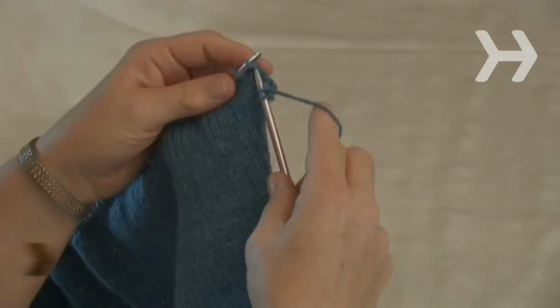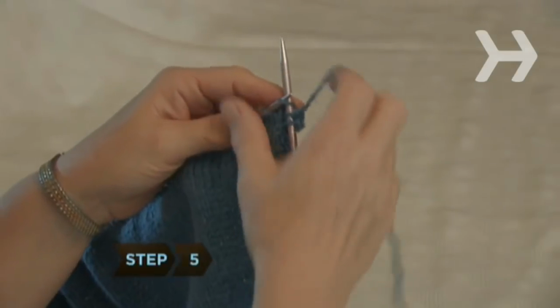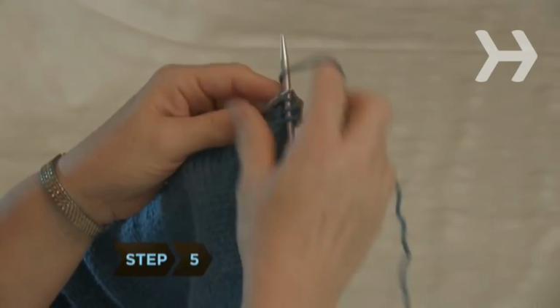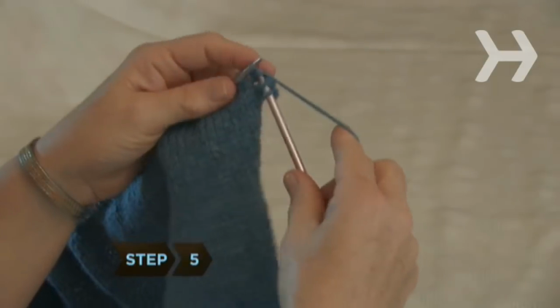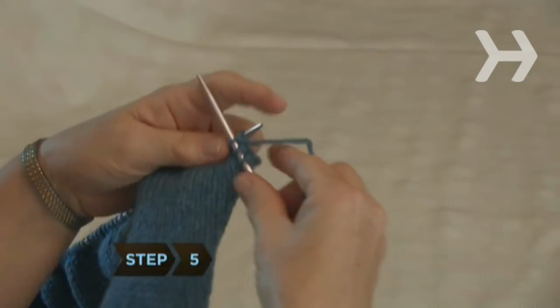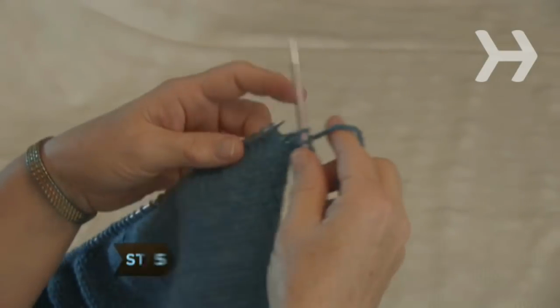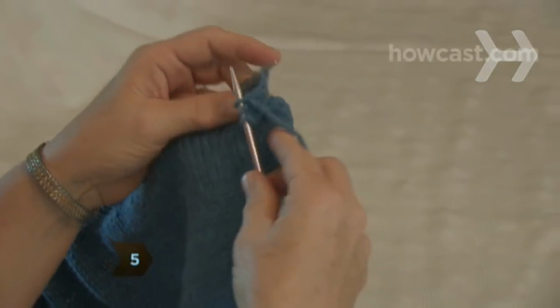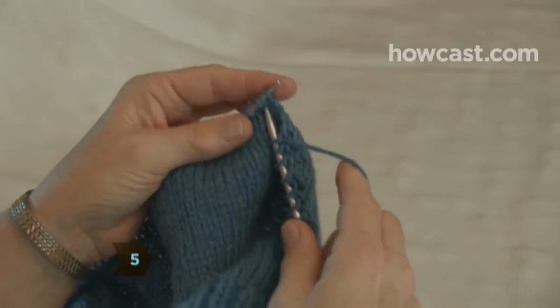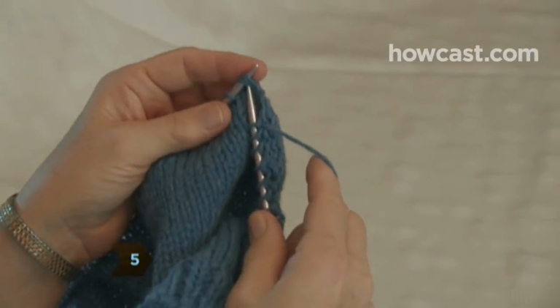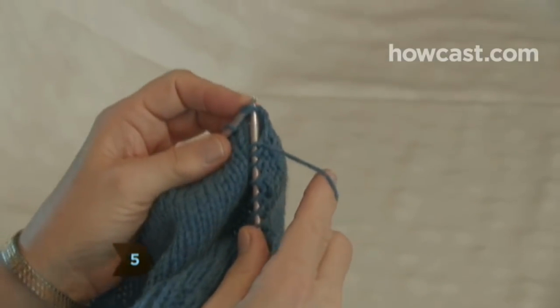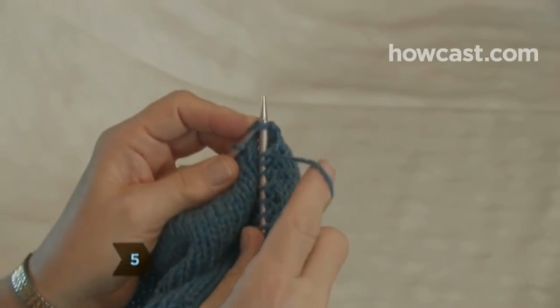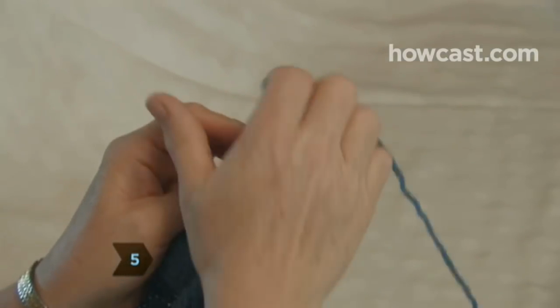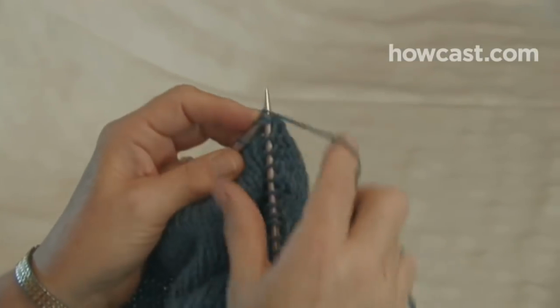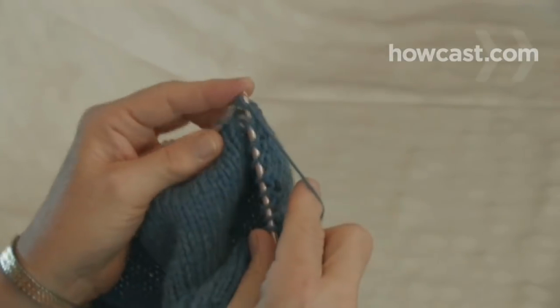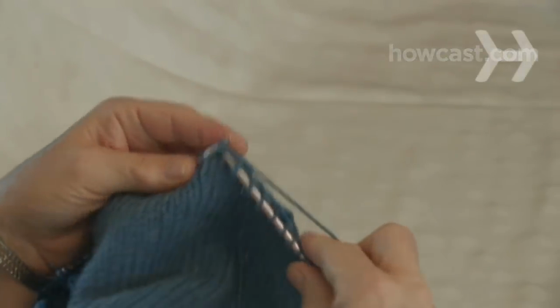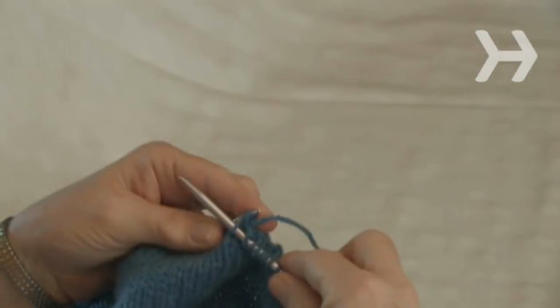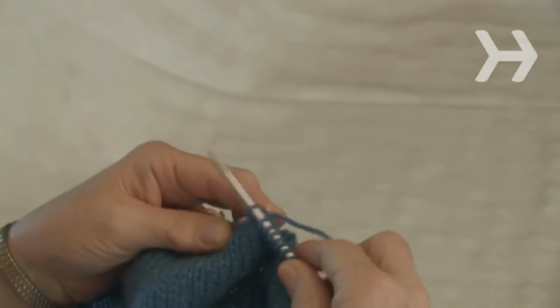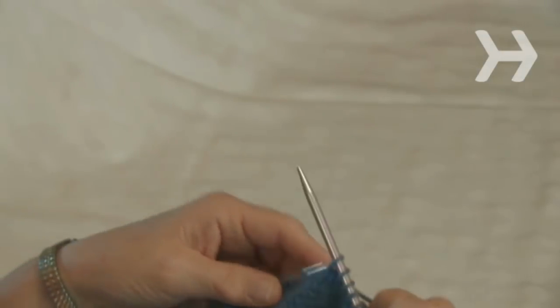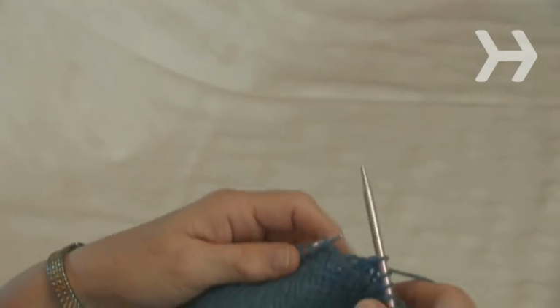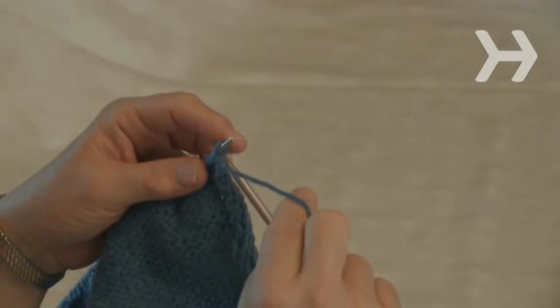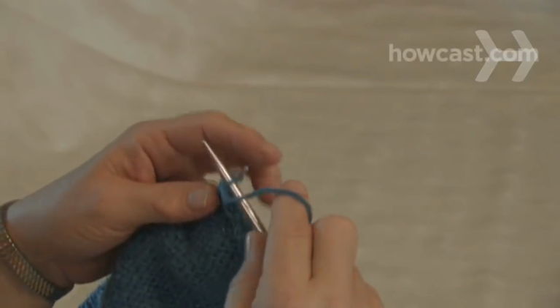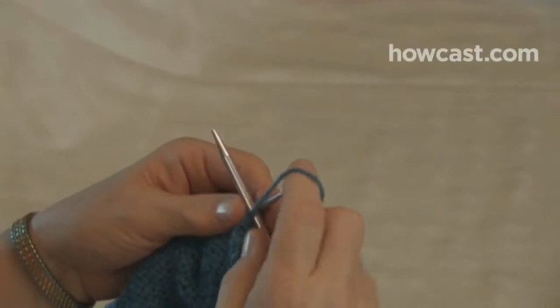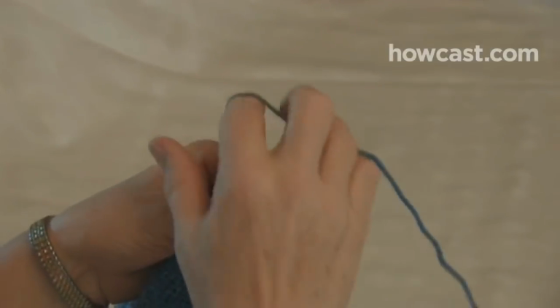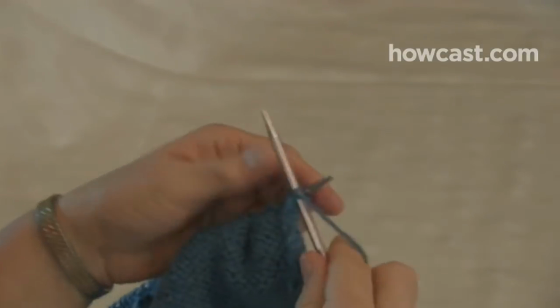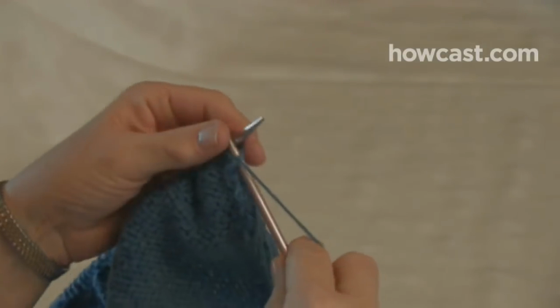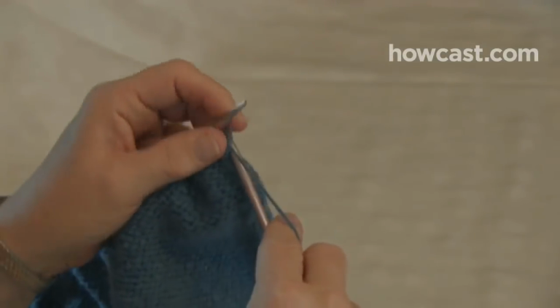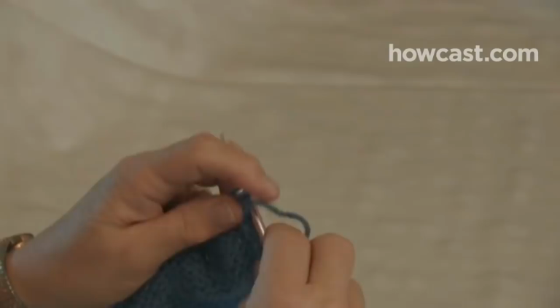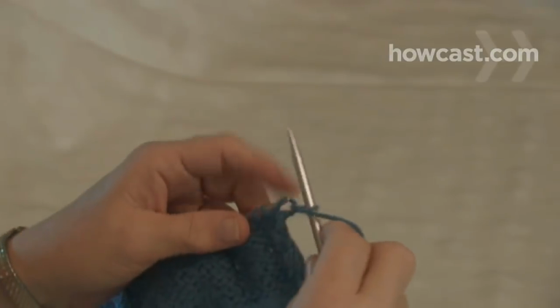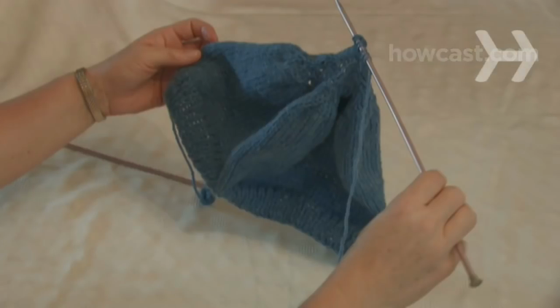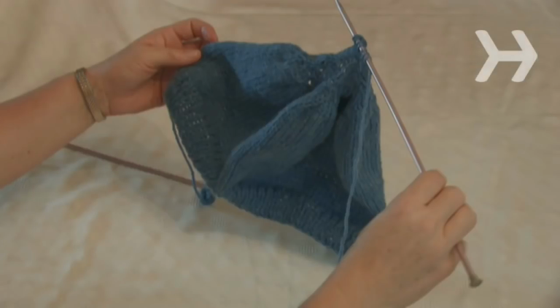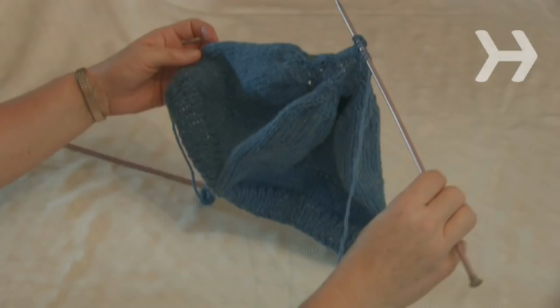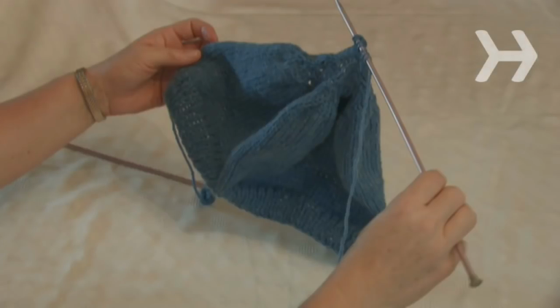Step 5. Knit 3 stitches, knit 3 together, and repeat across one row. Purl the second row as usual, and continue decreasing rows in this way until you have 7 stitches left.